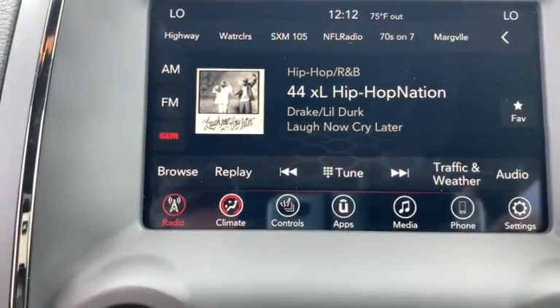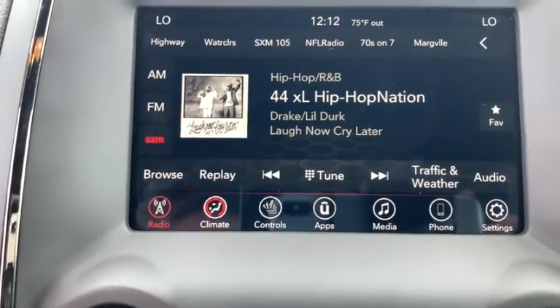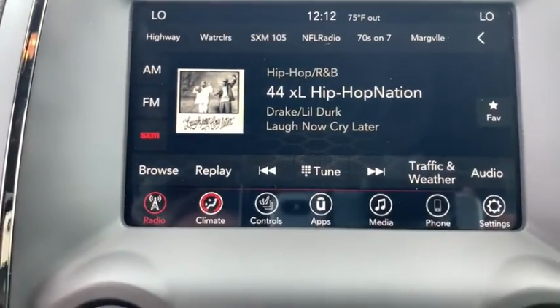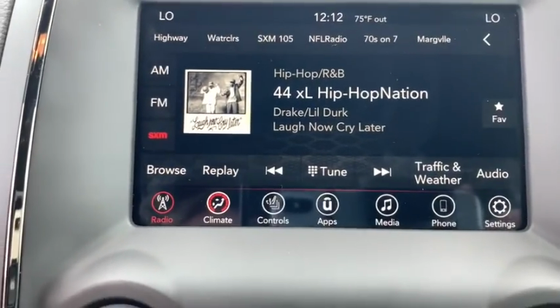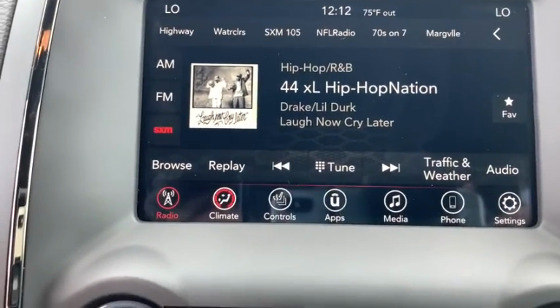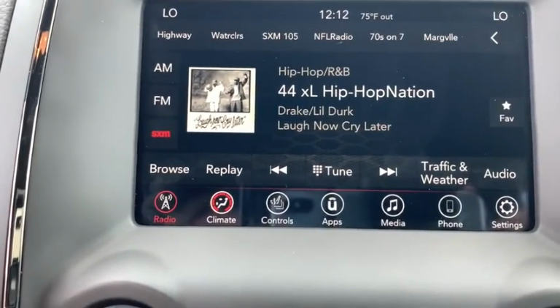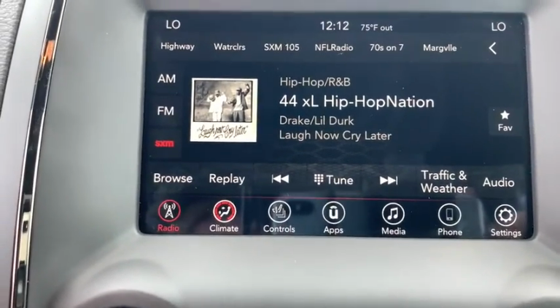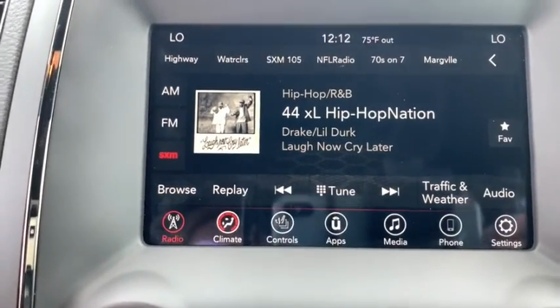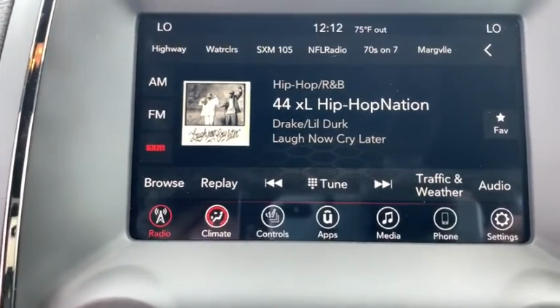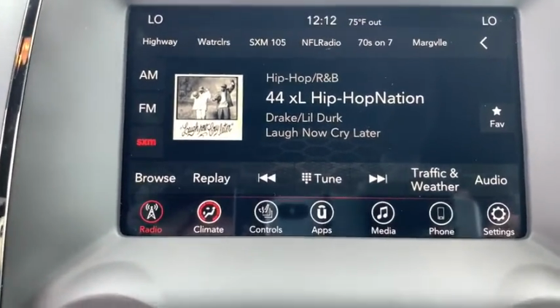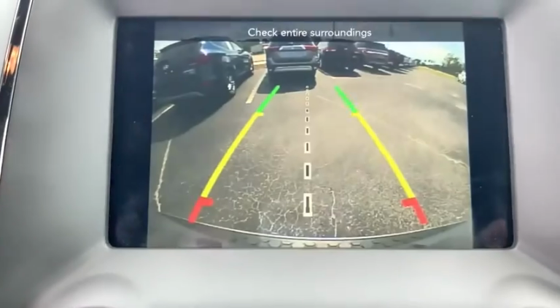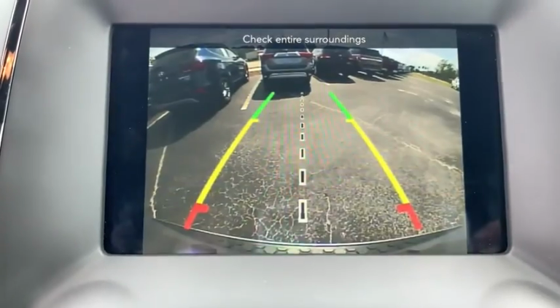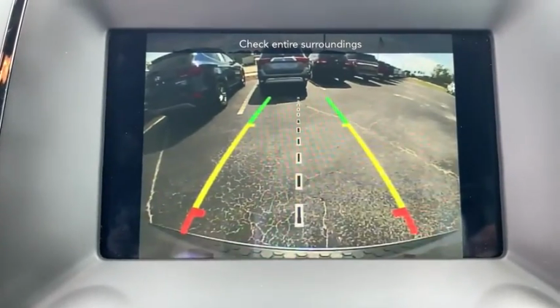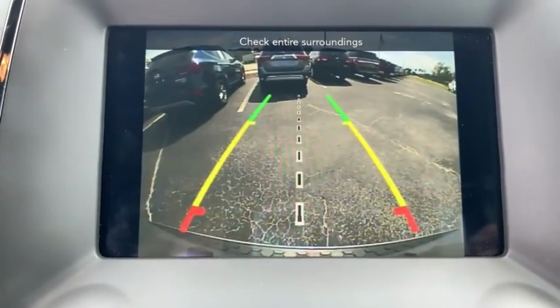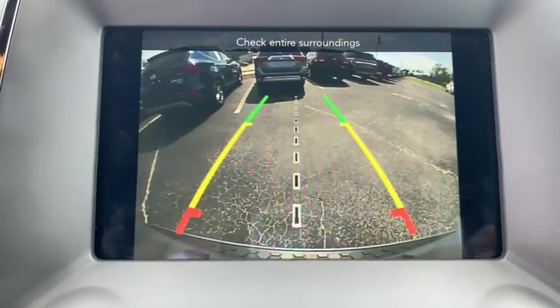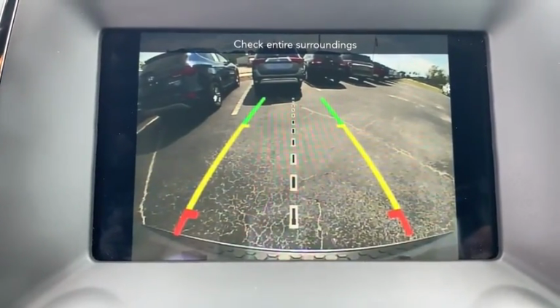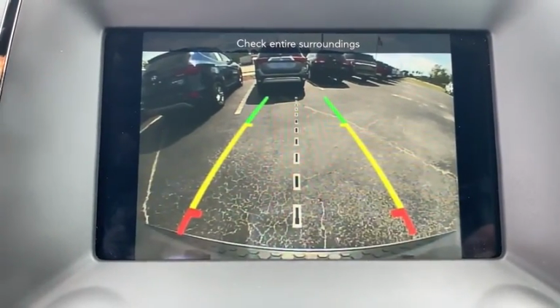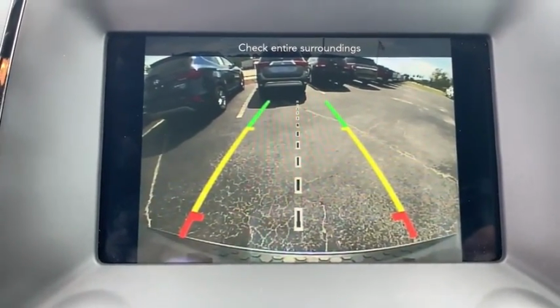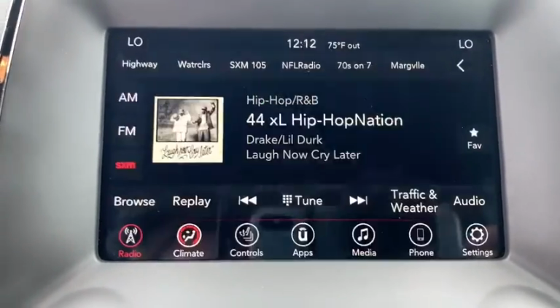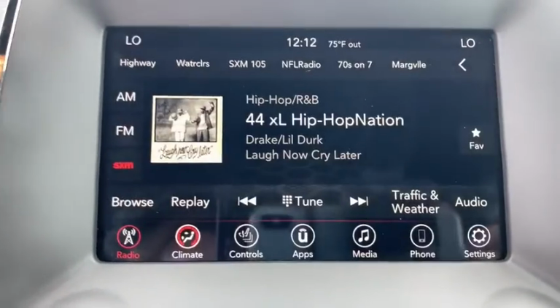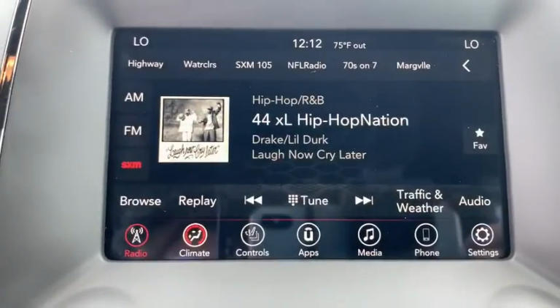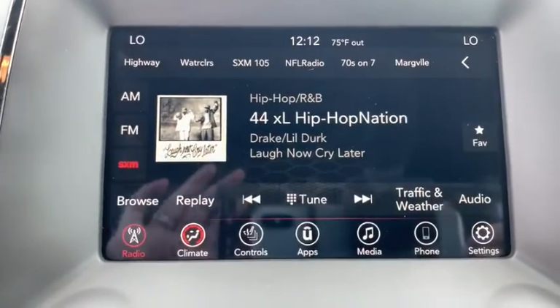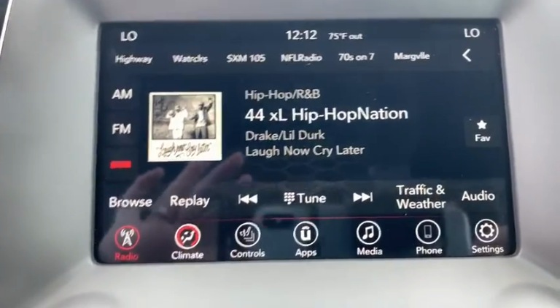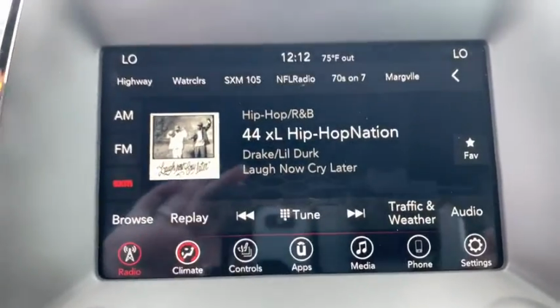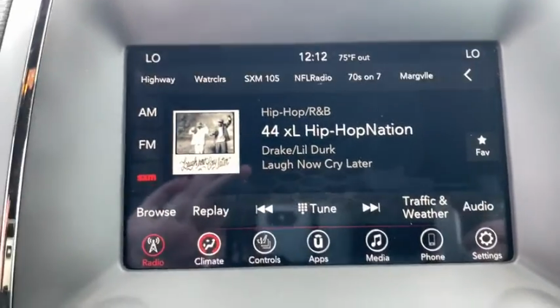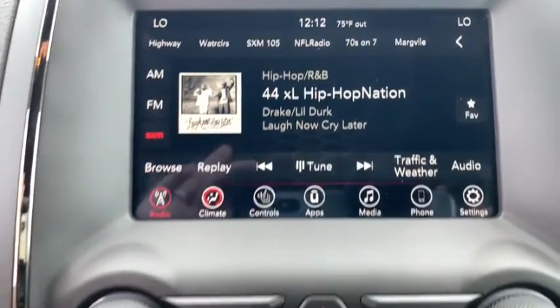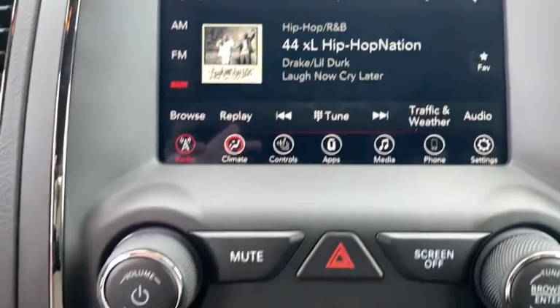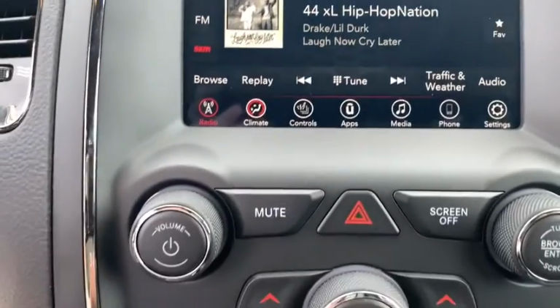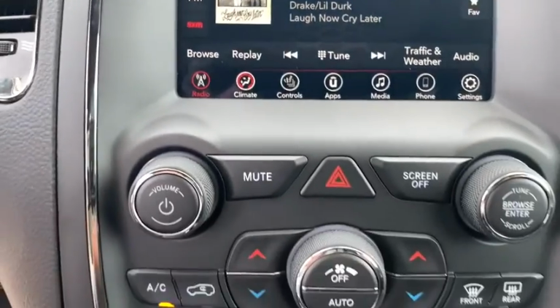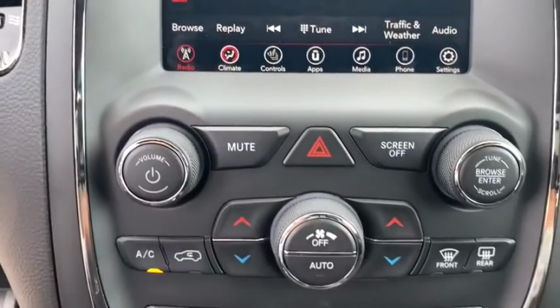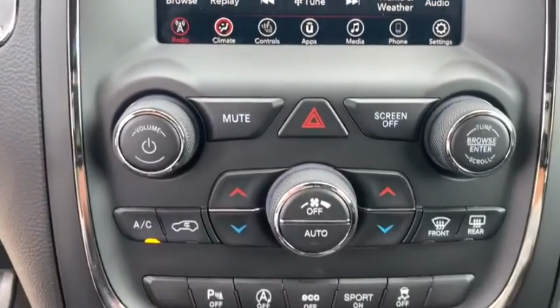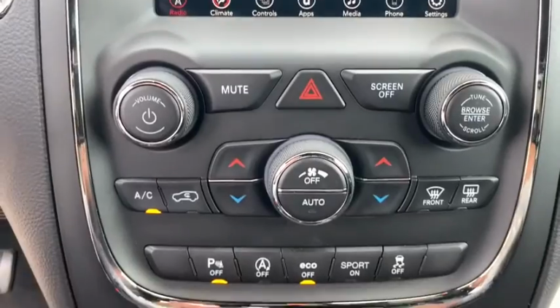Aluminum wheels, keyless start, floor mats, auto dimming rear view mirror, climate control, AM-FM stereo radio, rear defrost.